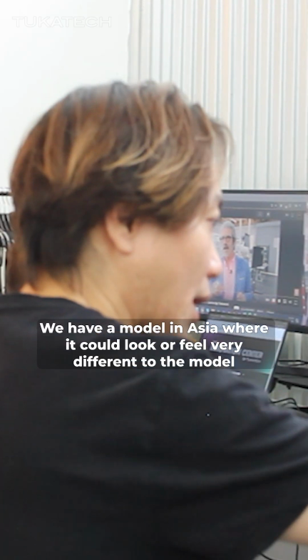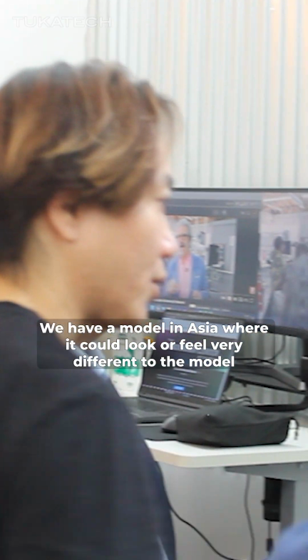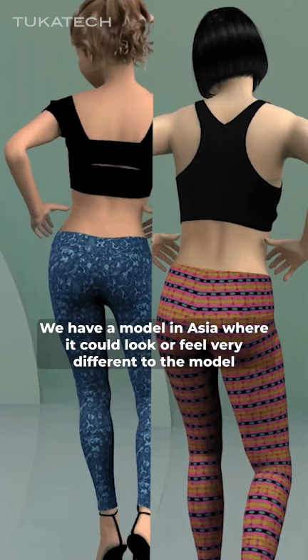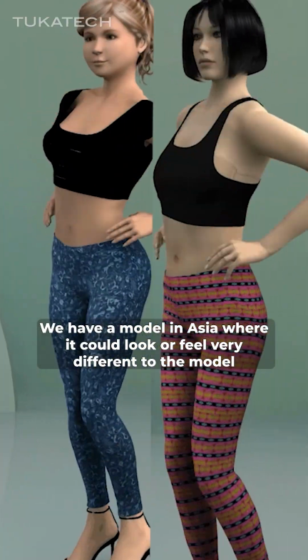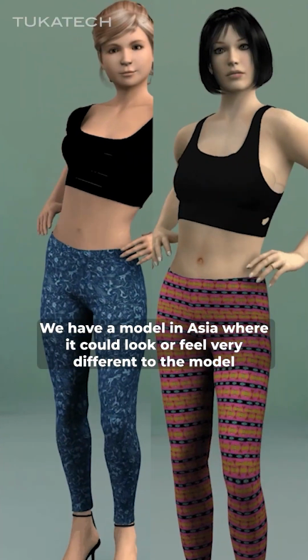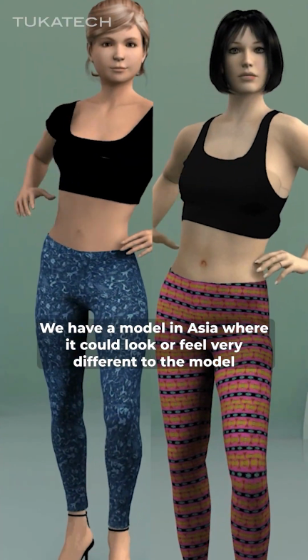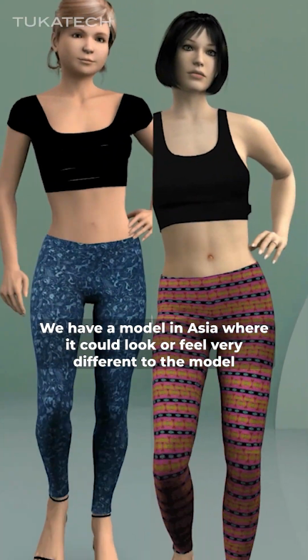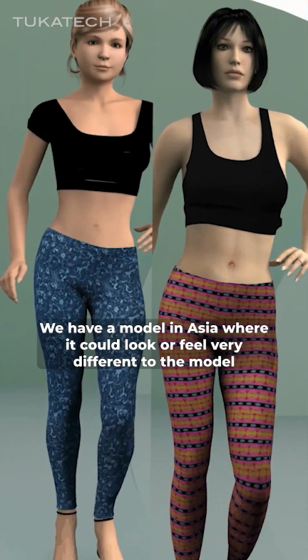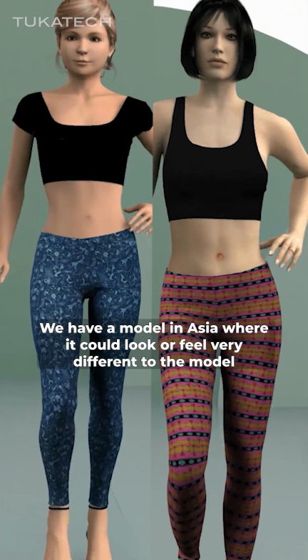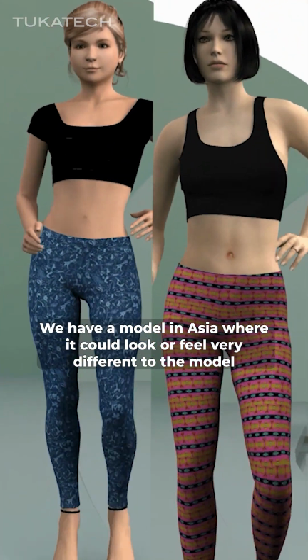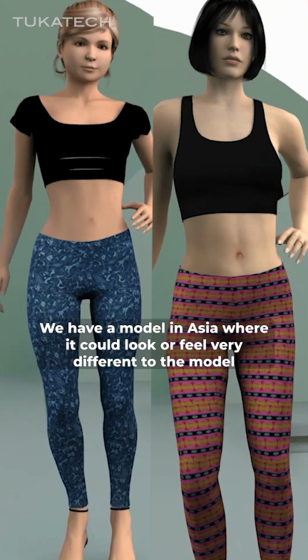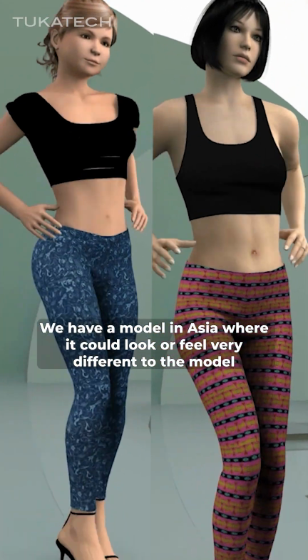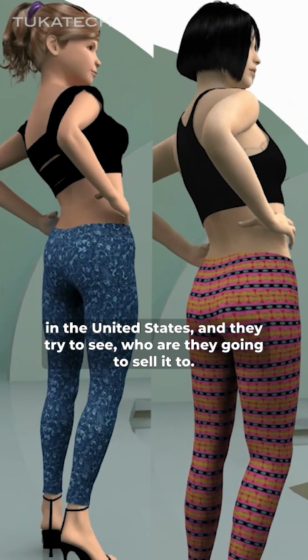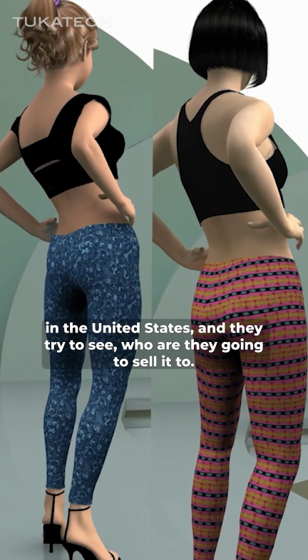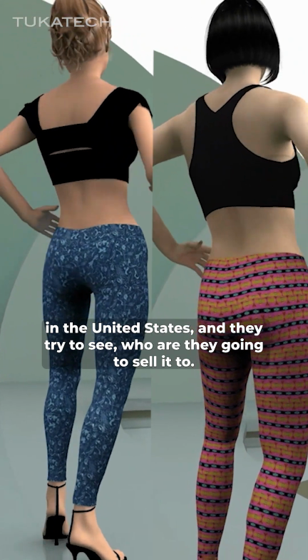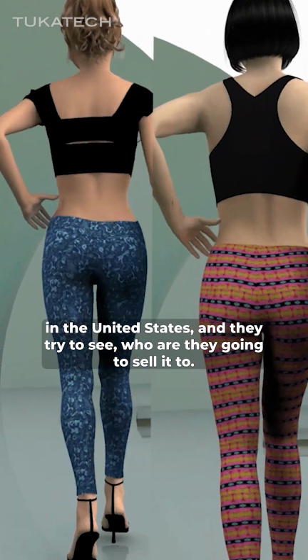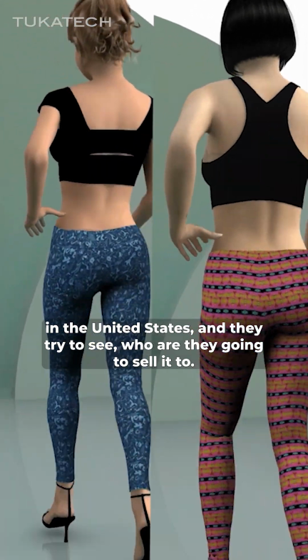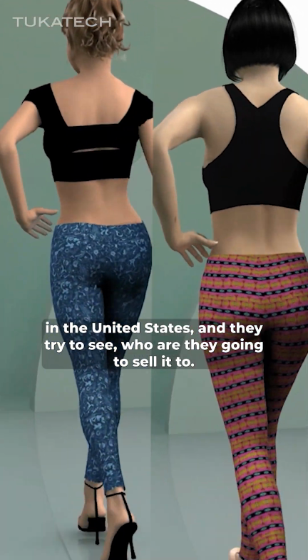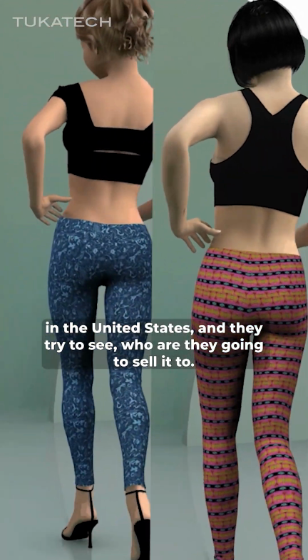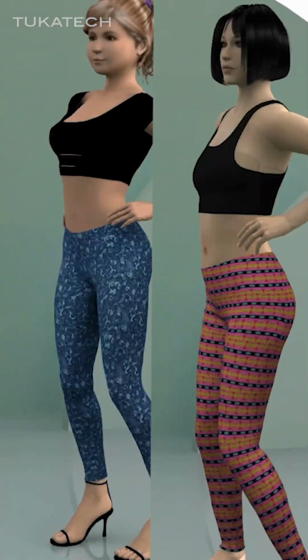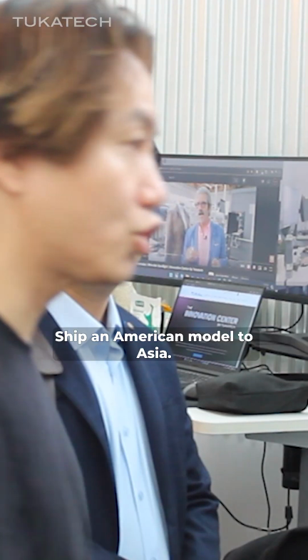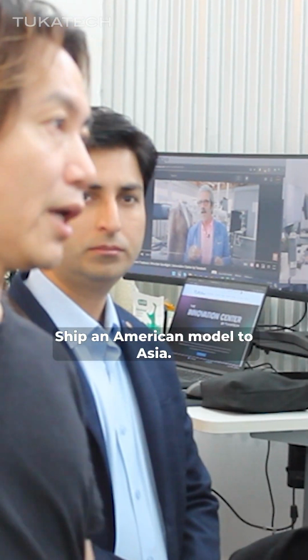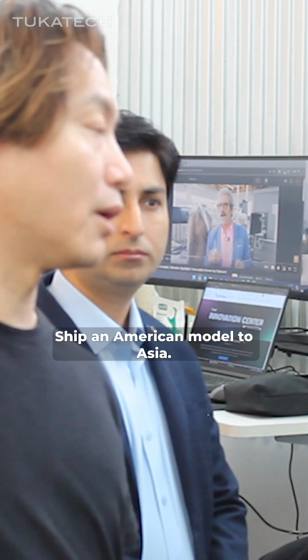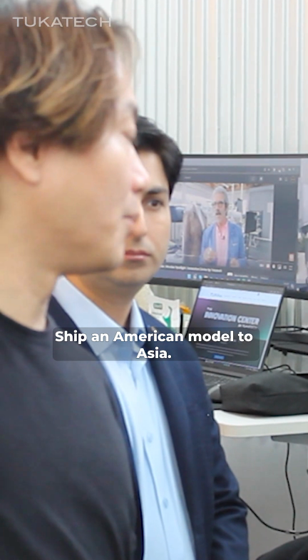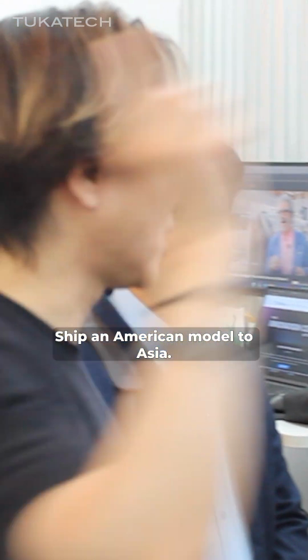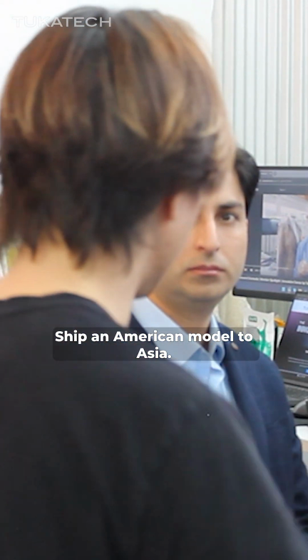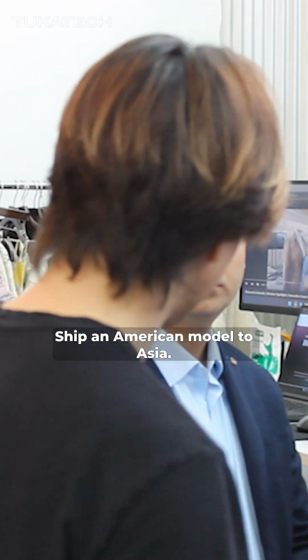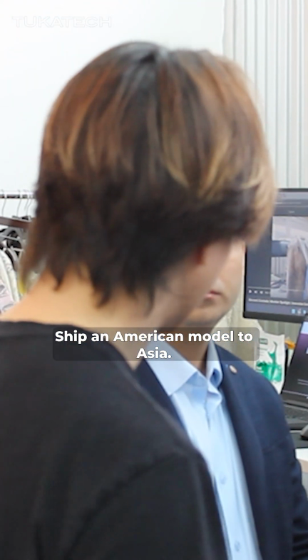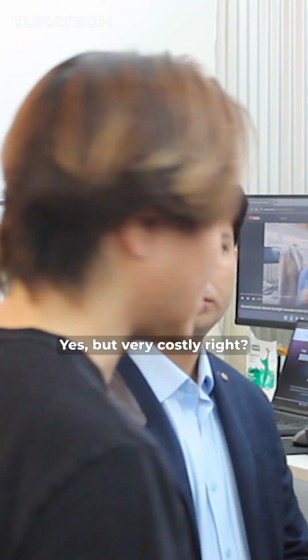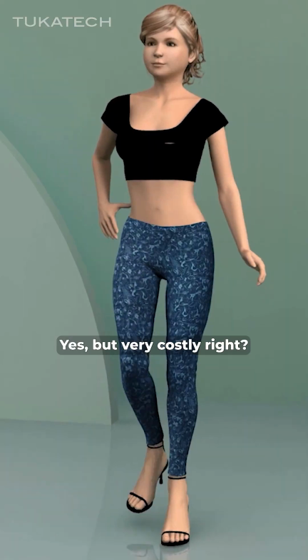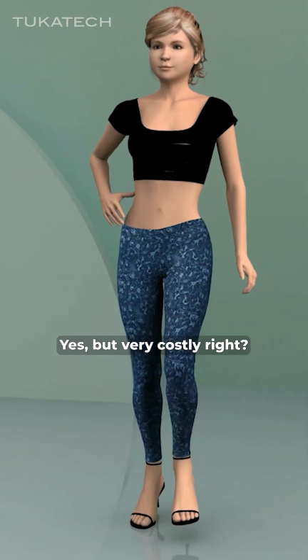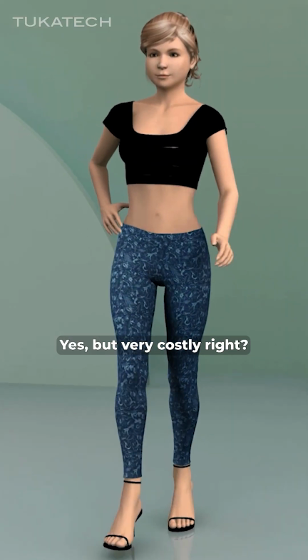We have a model in Asia who could look or be very different to the model in the United States. And they try to figure out who are they going to sell to. They ship an American model to Asia — yes, but it's very costly.